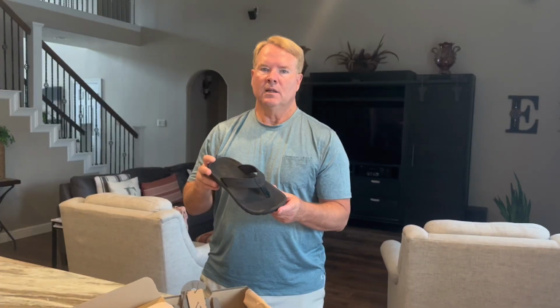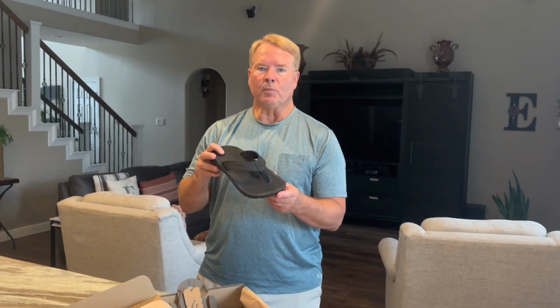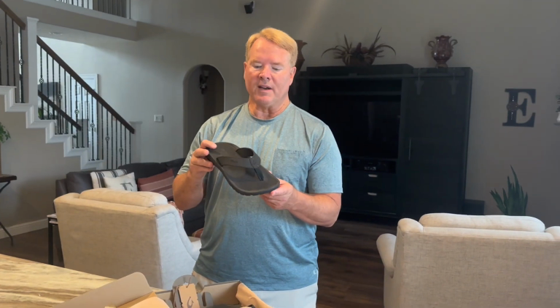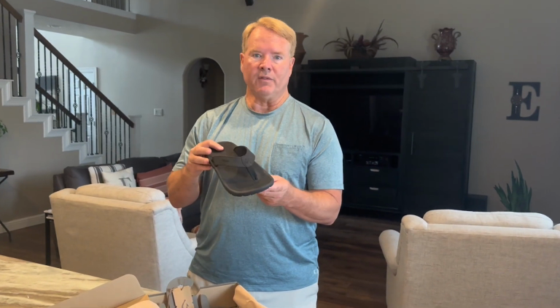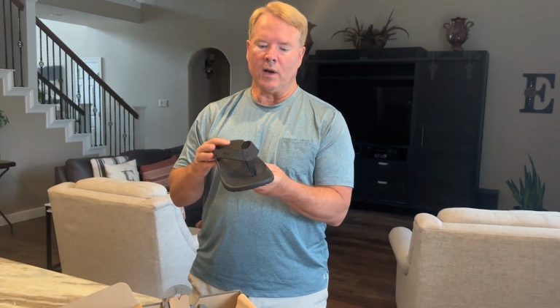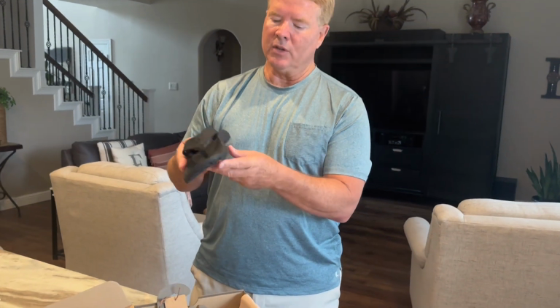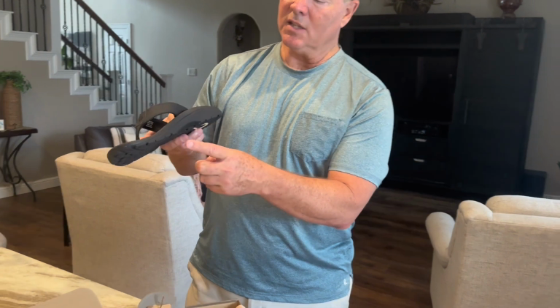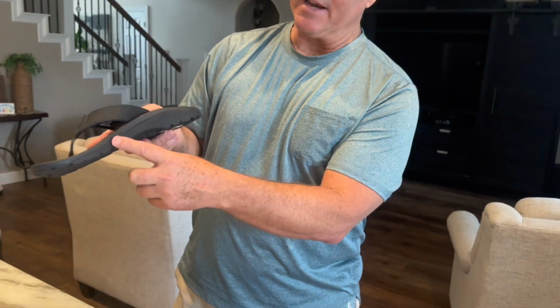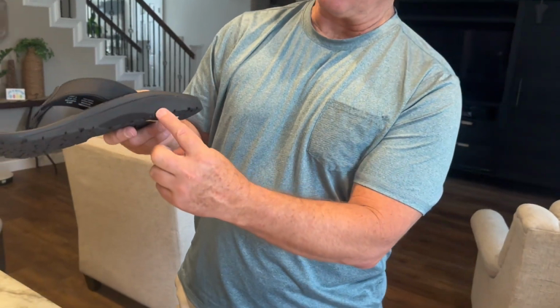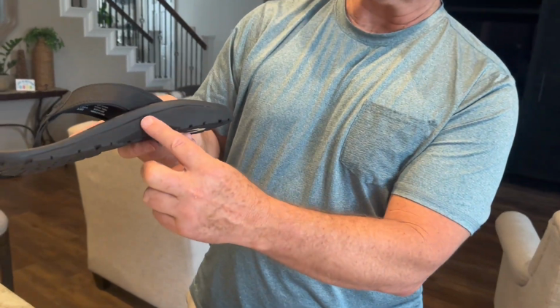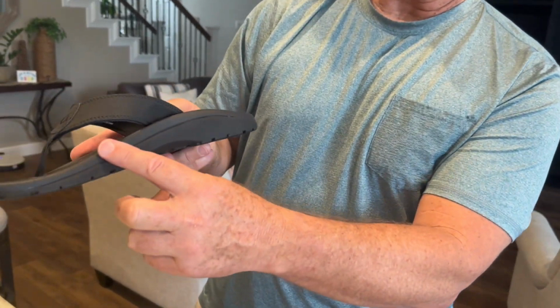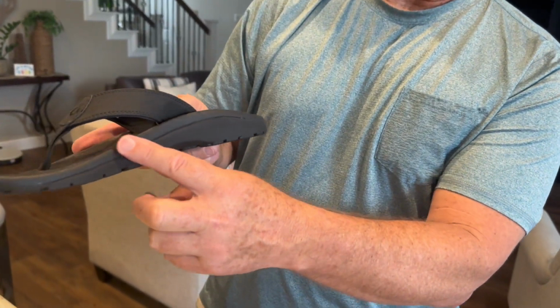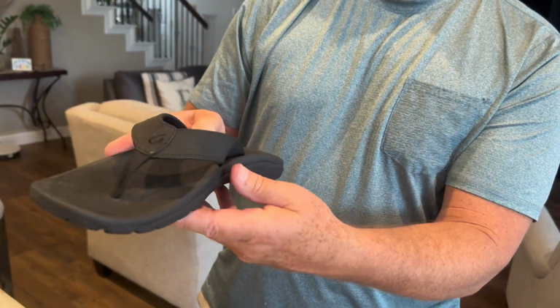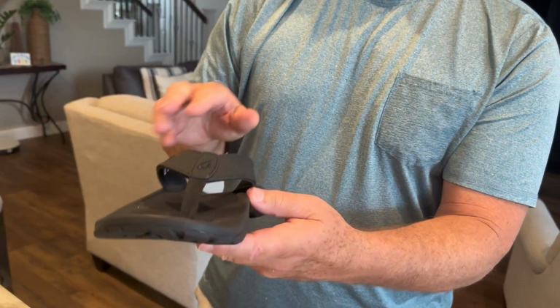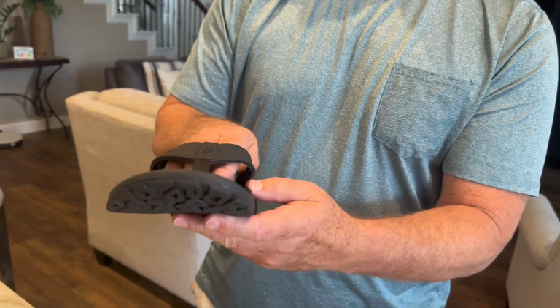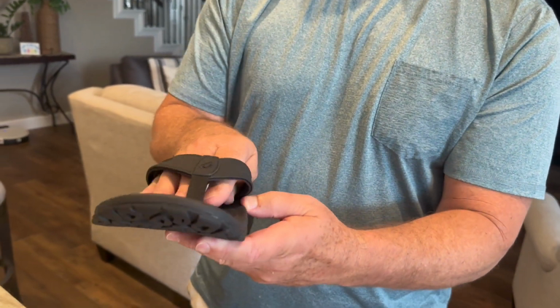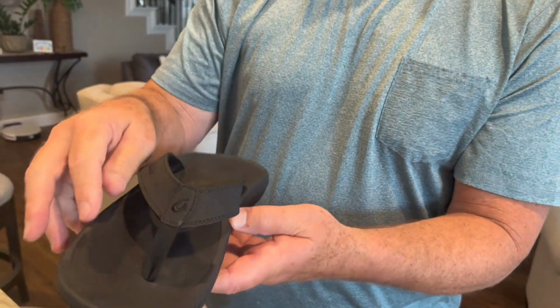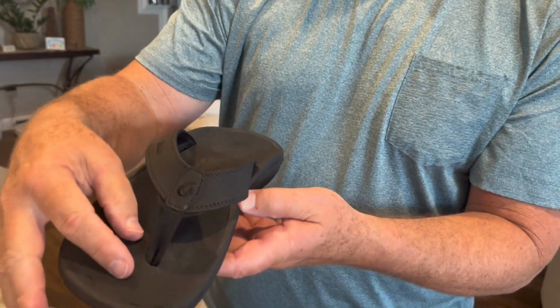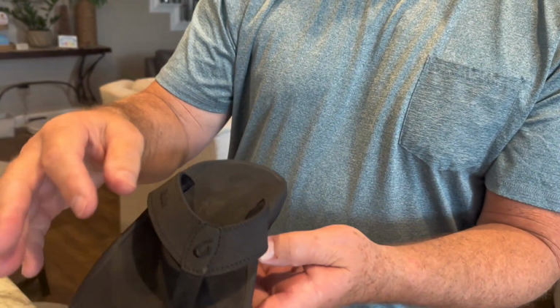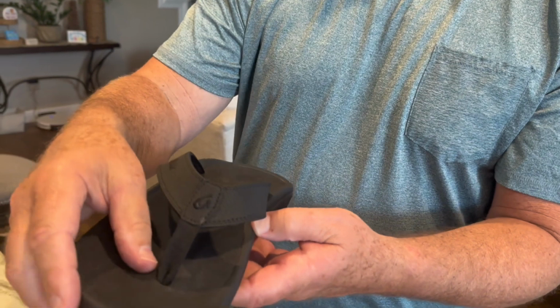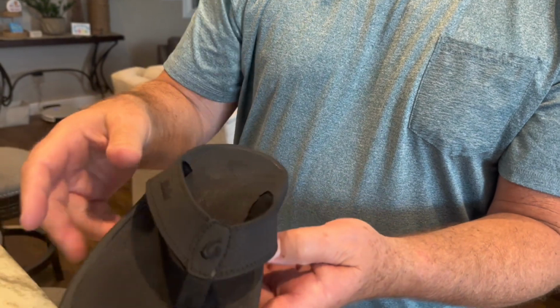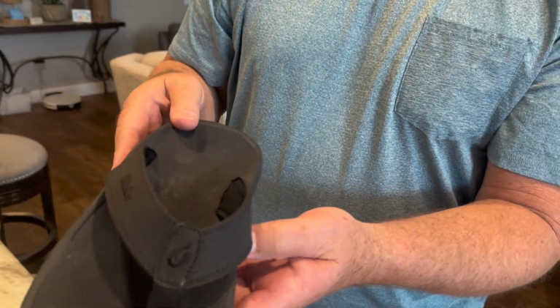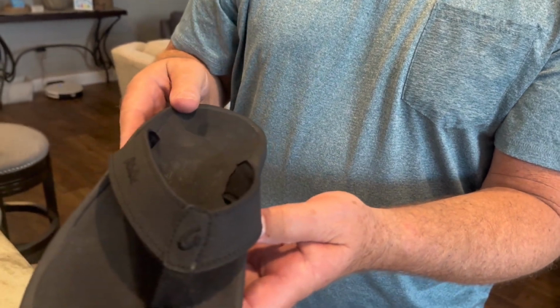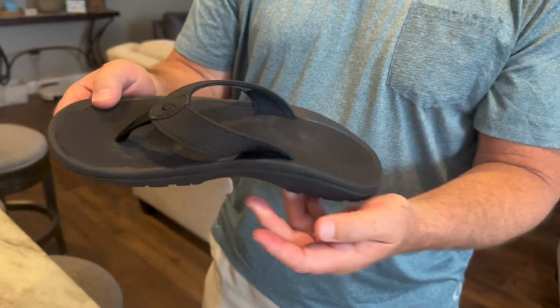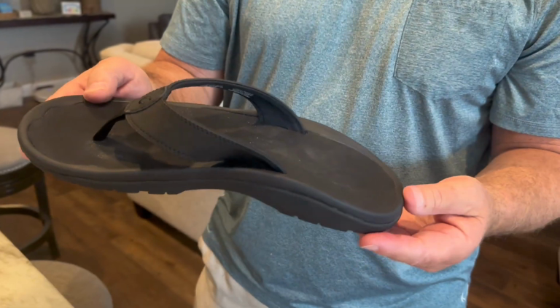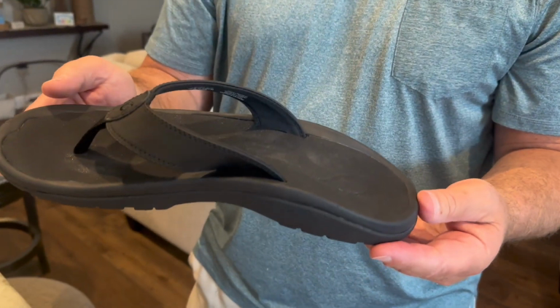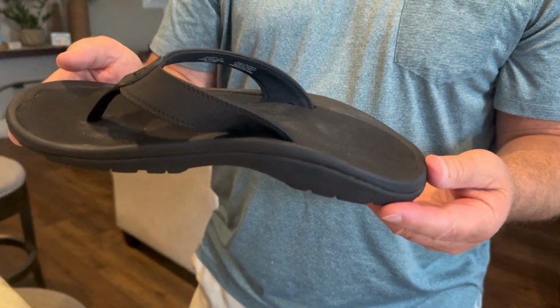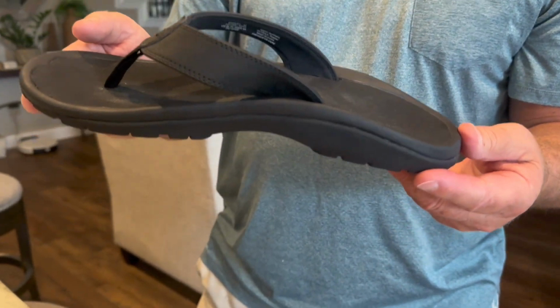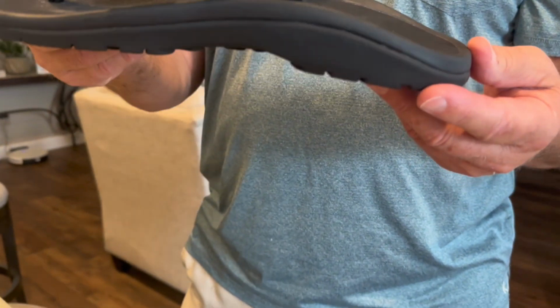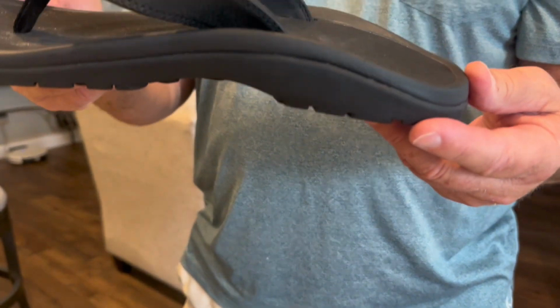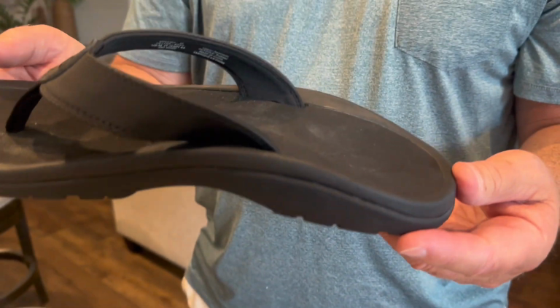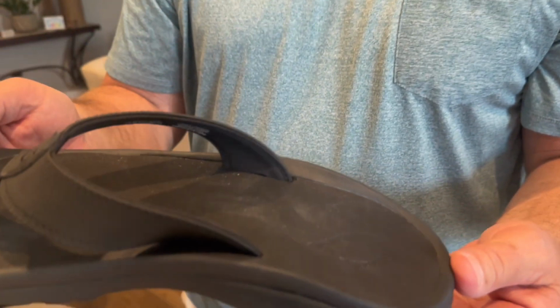They support my foot very well. You can see the line of the arch right here, and as you're putting your foot in, they conform to your foot. They're water resistant, quick dry, and have a soft midsole.